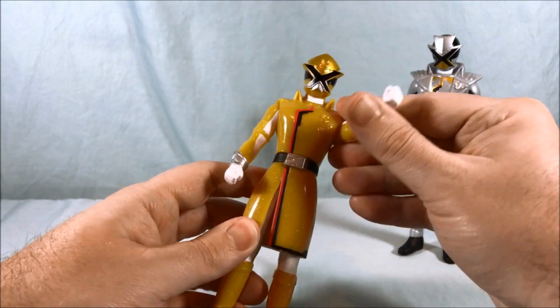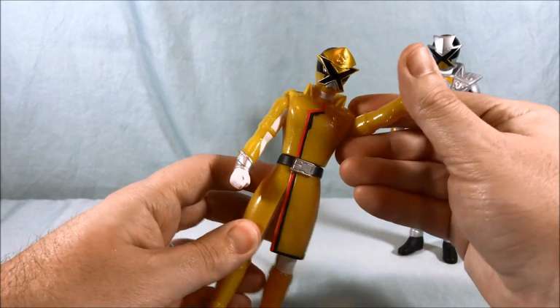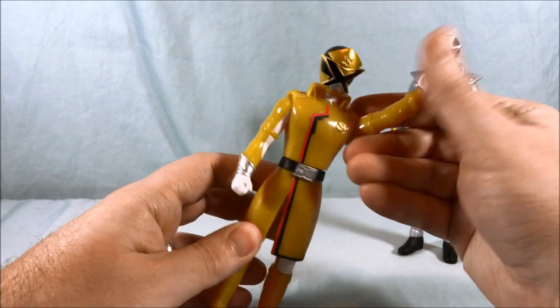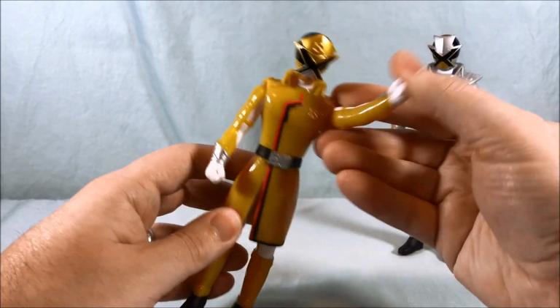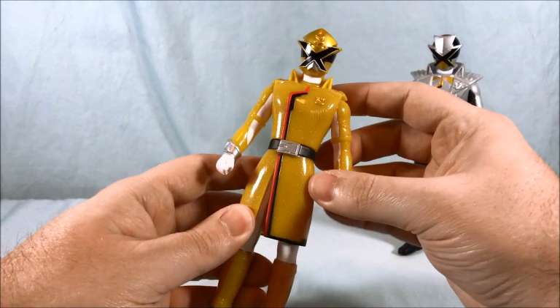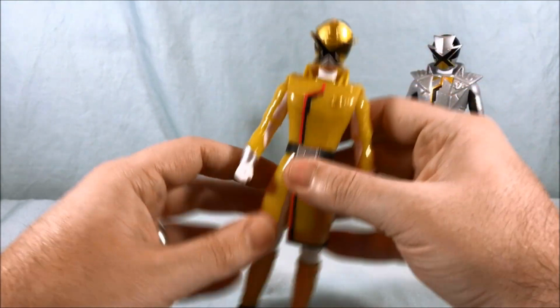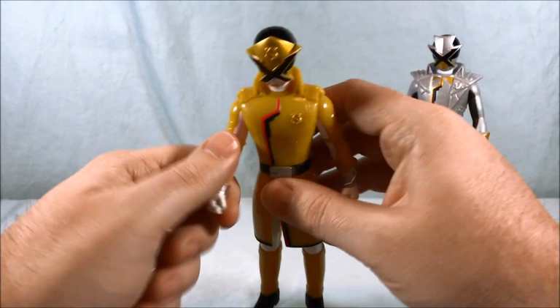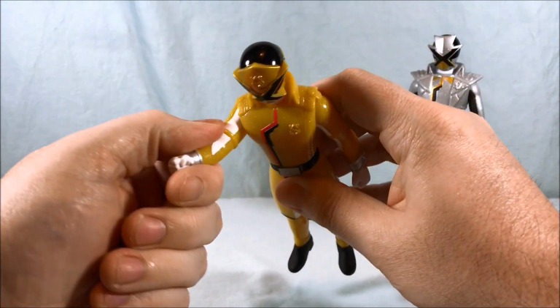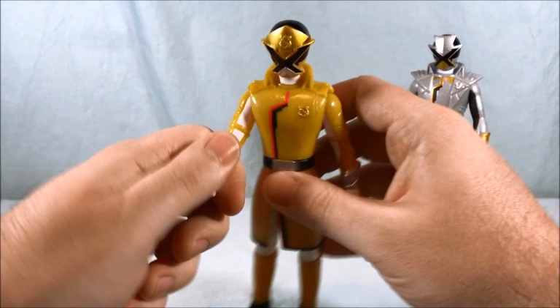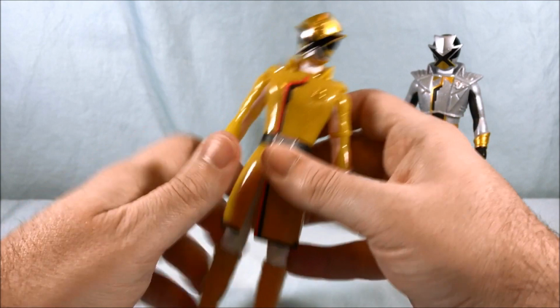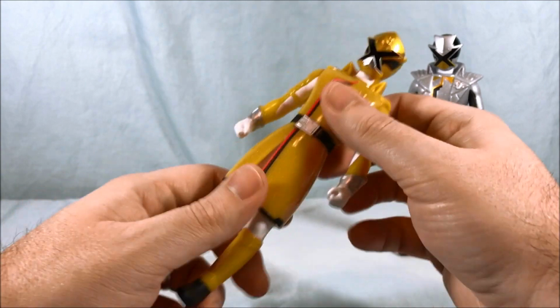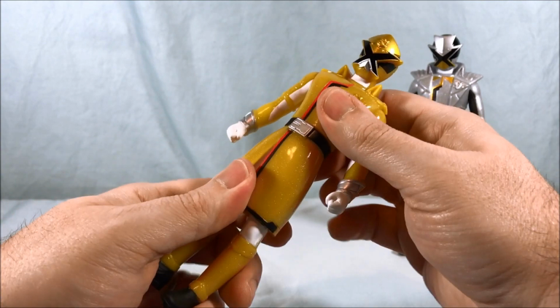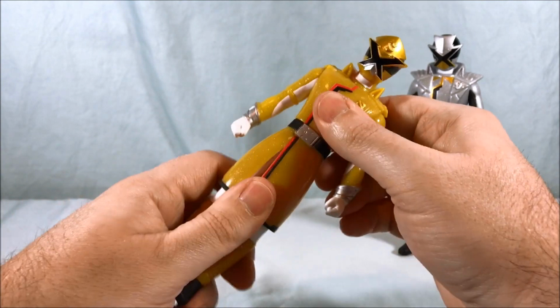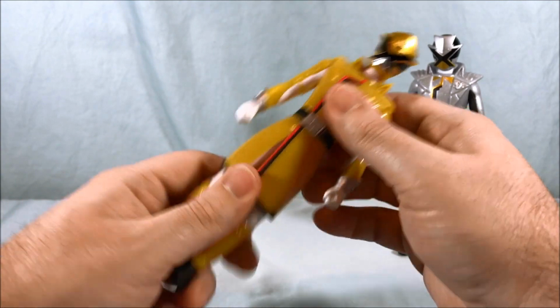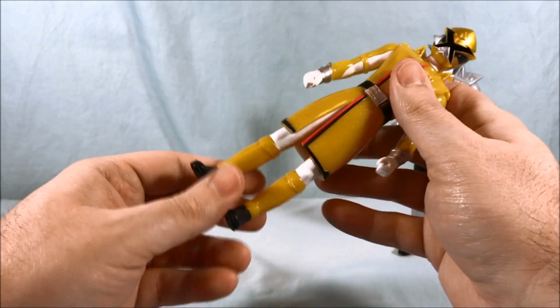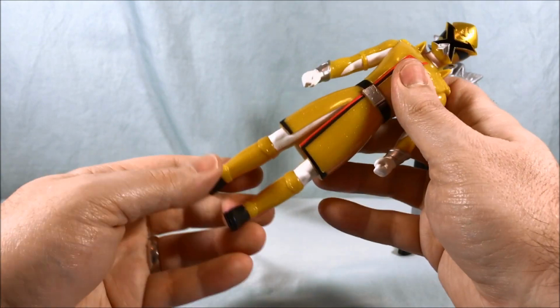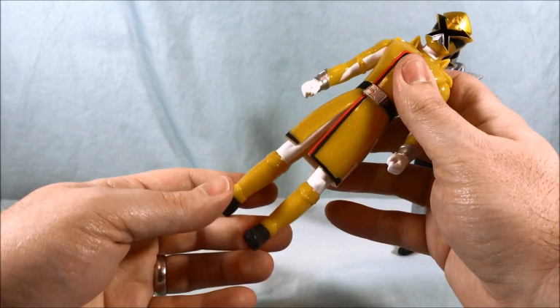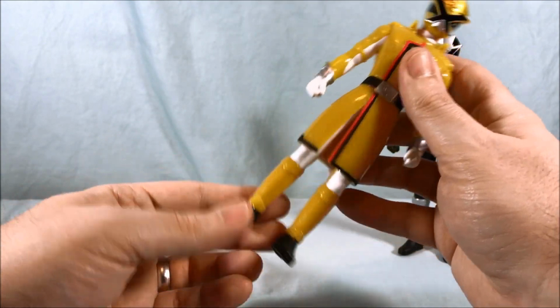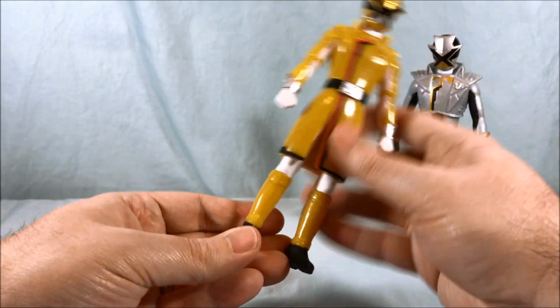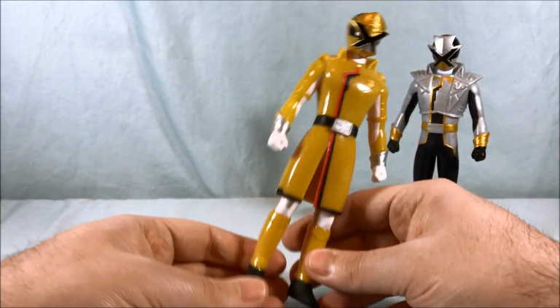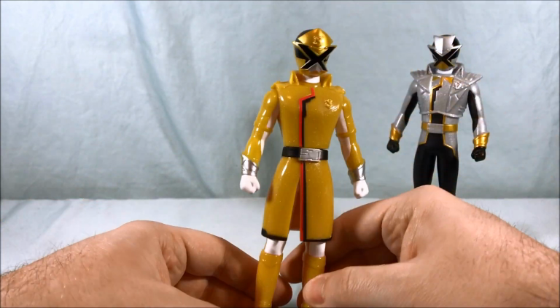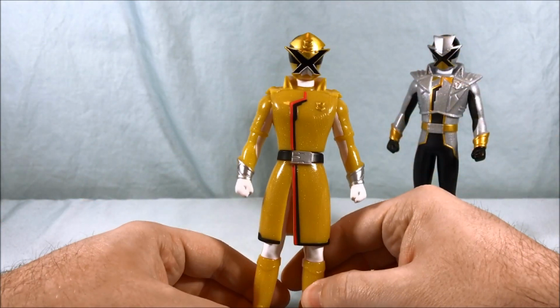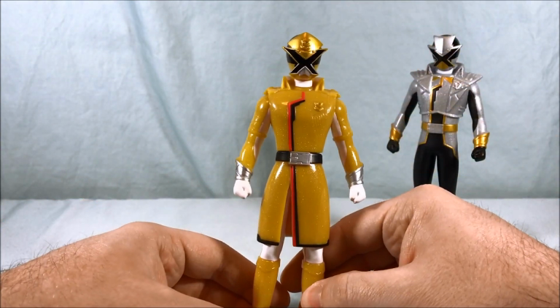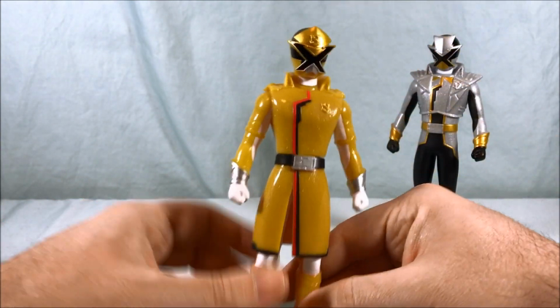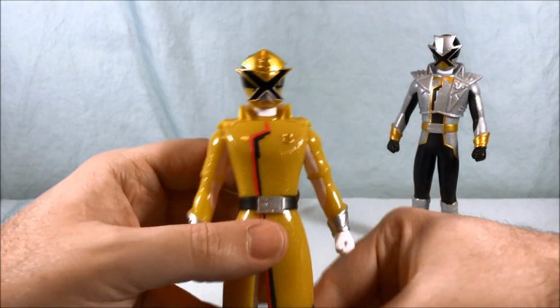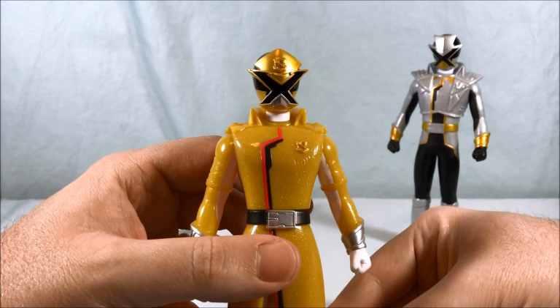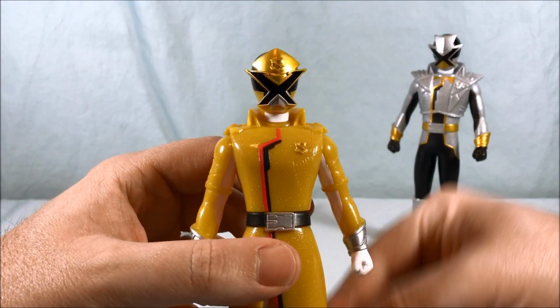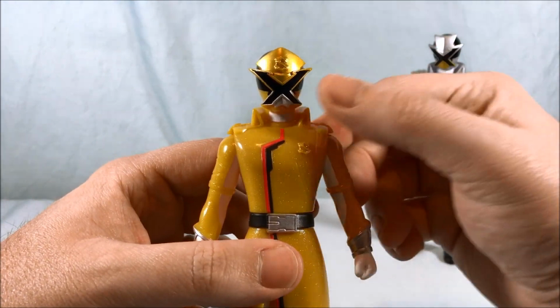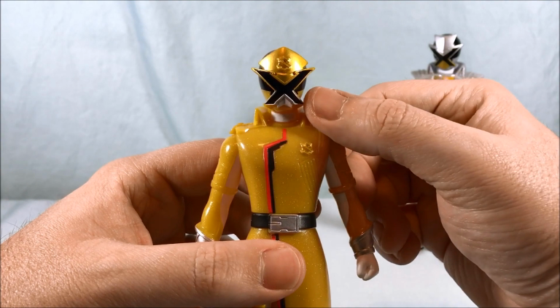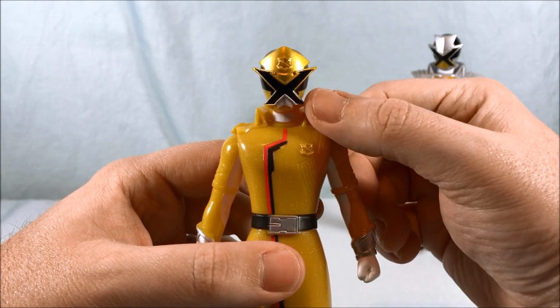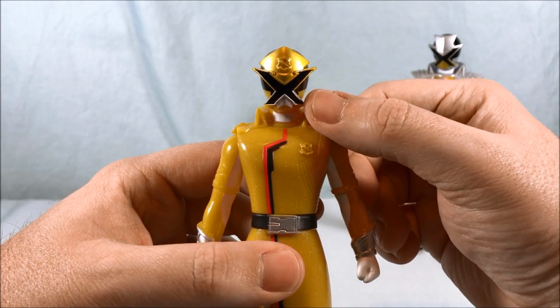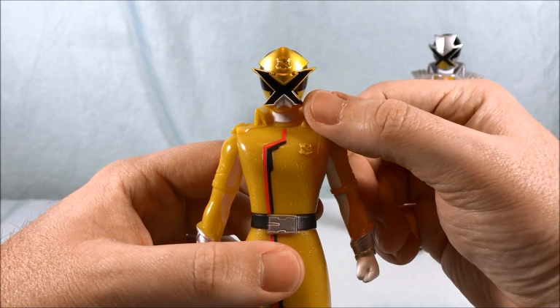He's got normal vinyl doll articulation. The arms move, swivel at the waist, nothing in the legs. But overall he looks cool.